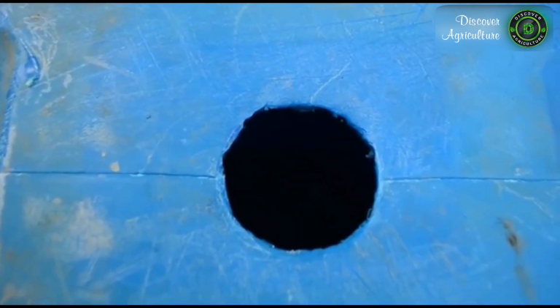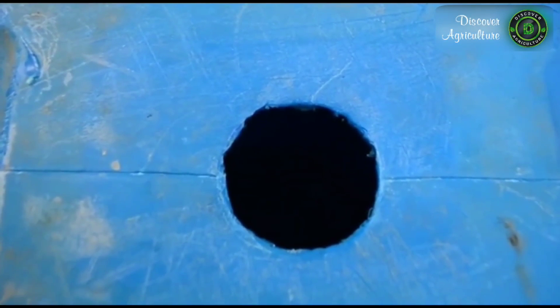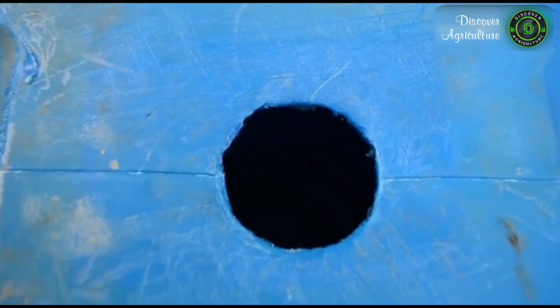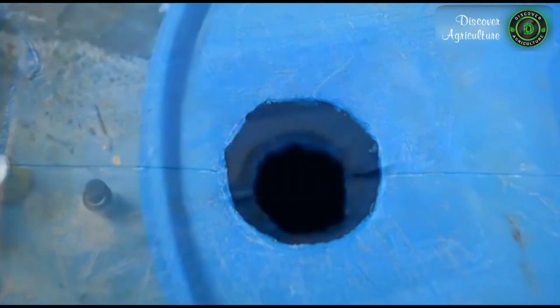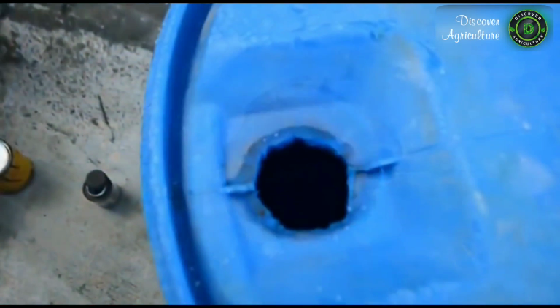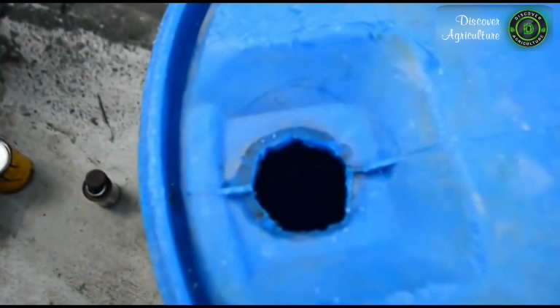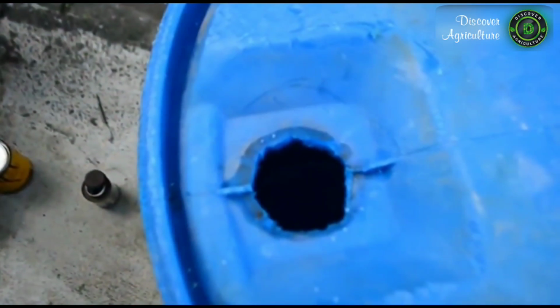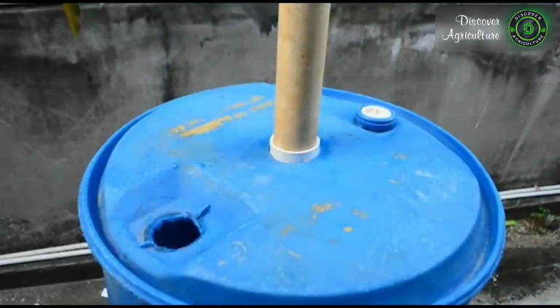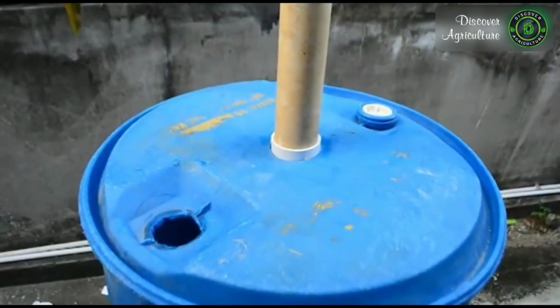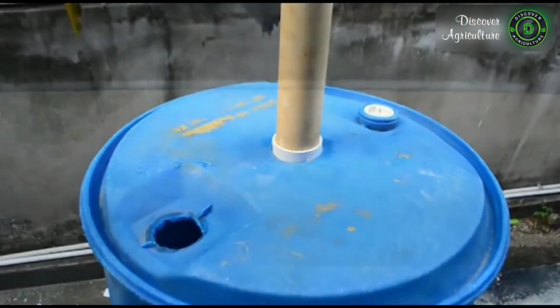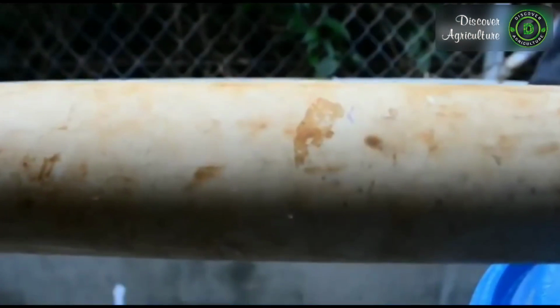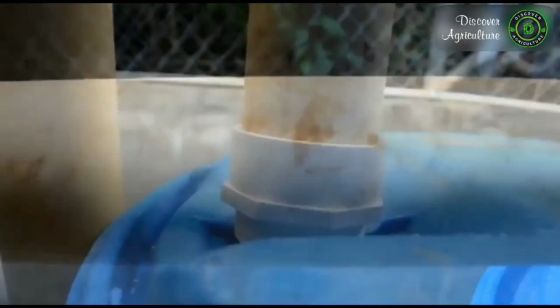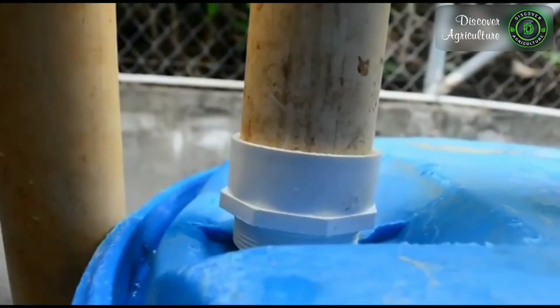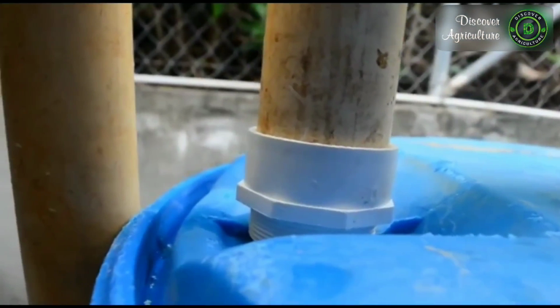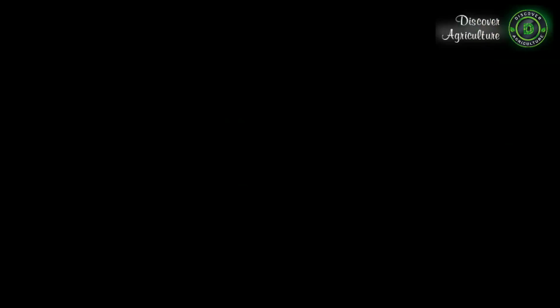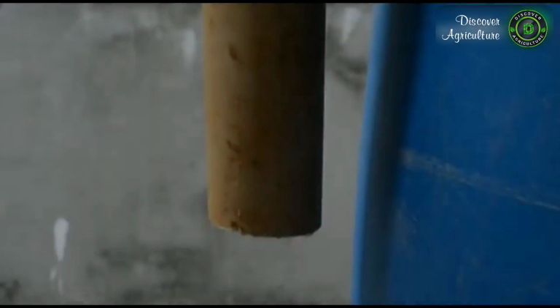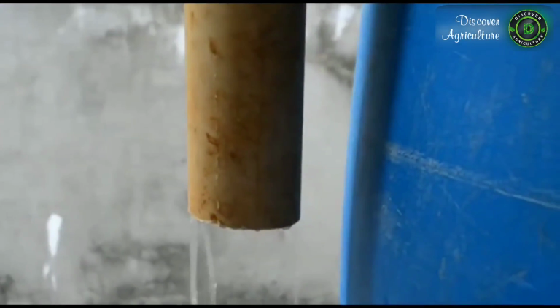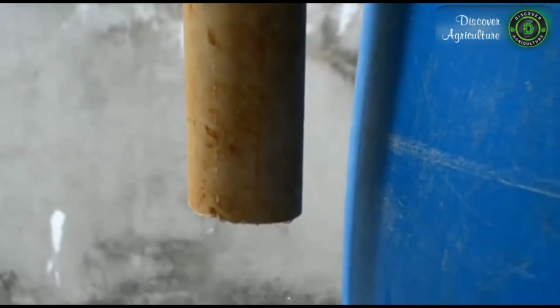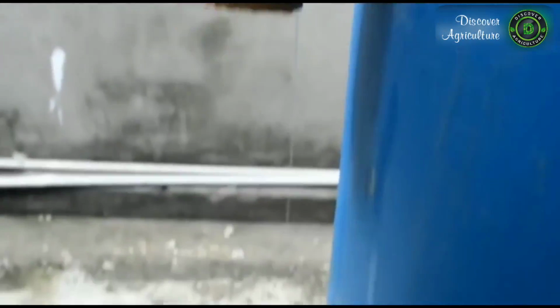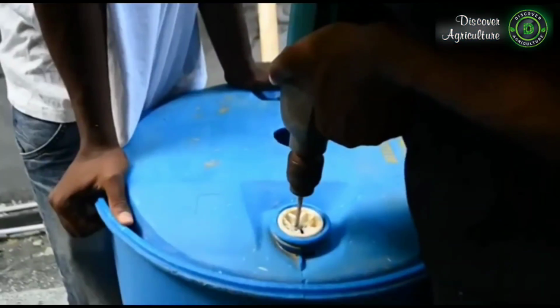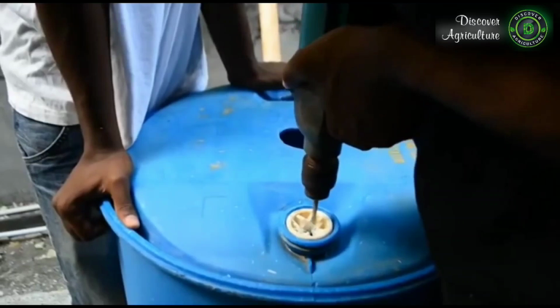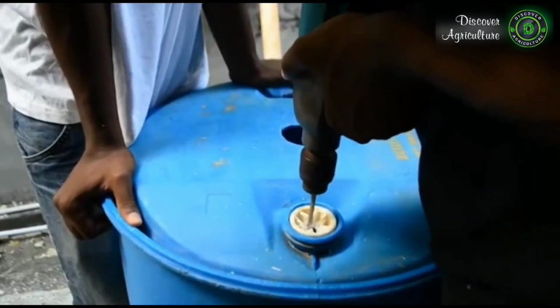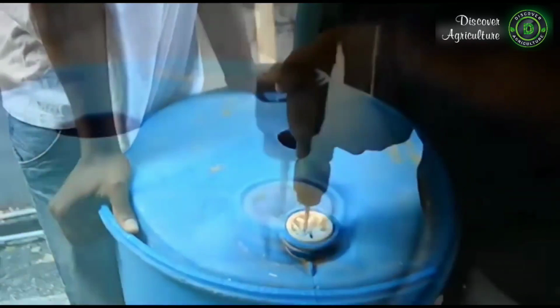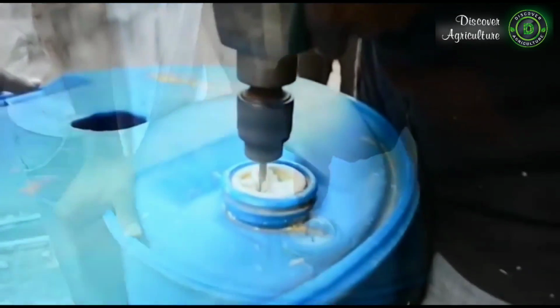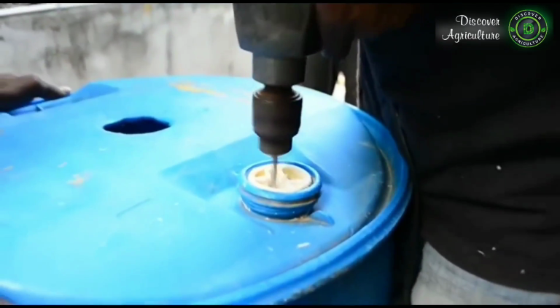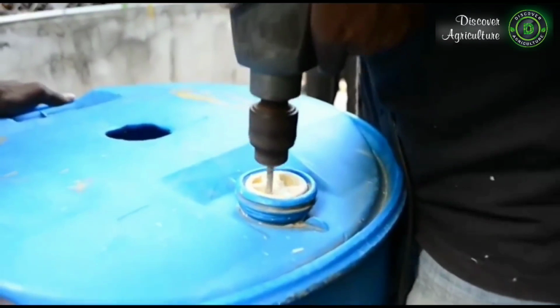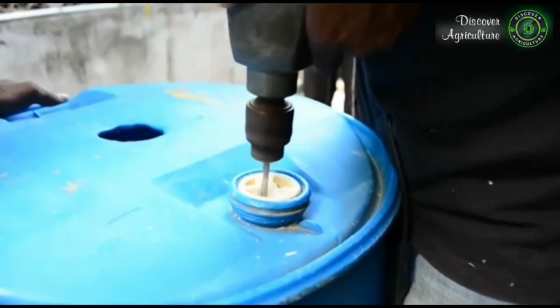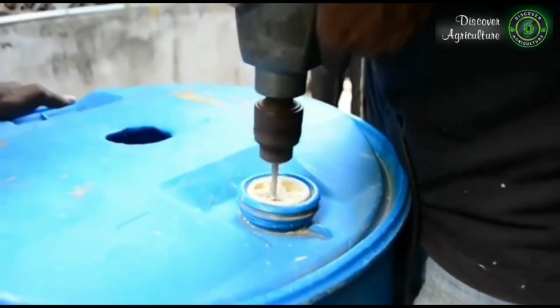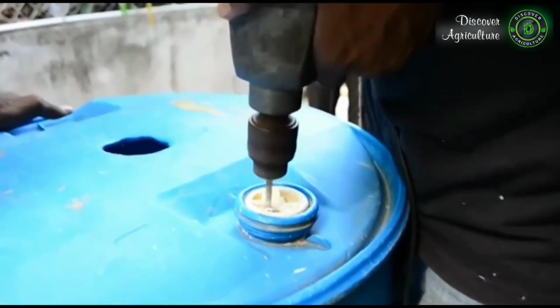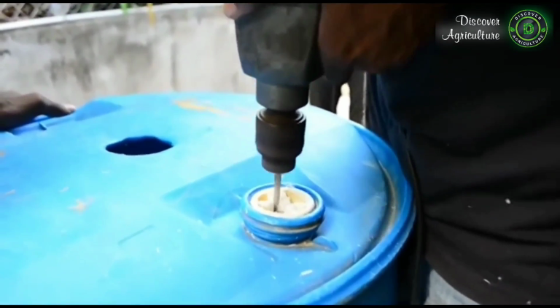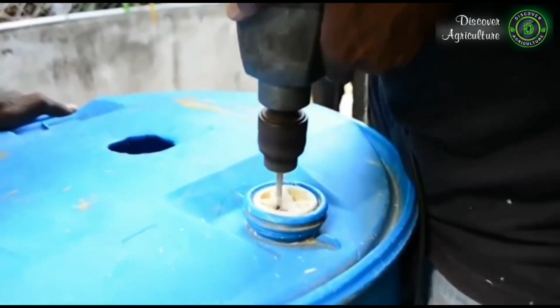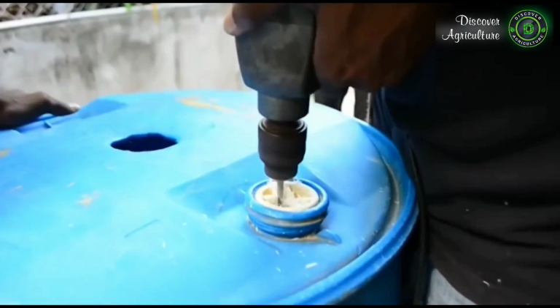Another hole should be cut on the far right of the slurry hole for the removal of excess slurry or waste water. A small additional hole should be cut on the far left of the slurry hole for the gas line.